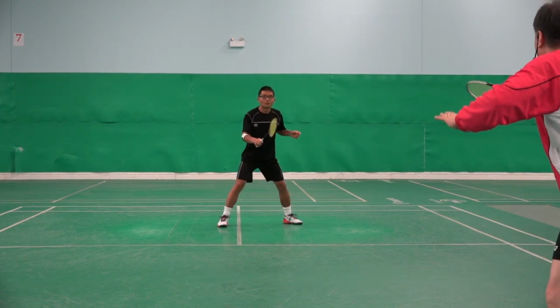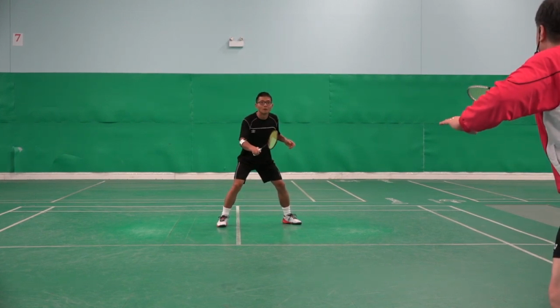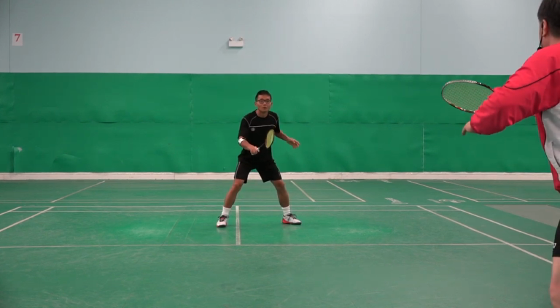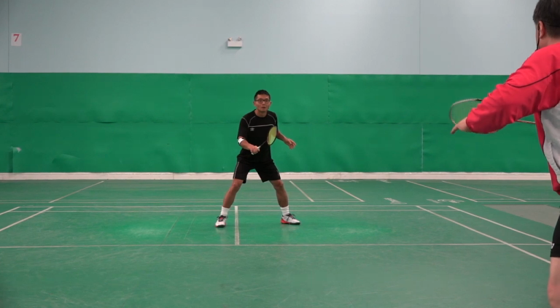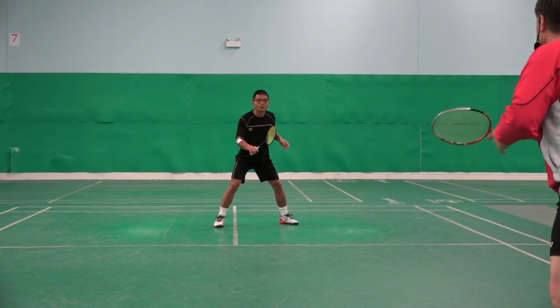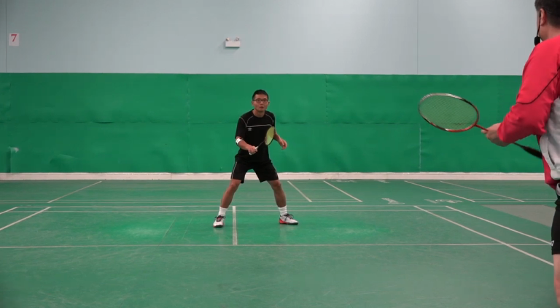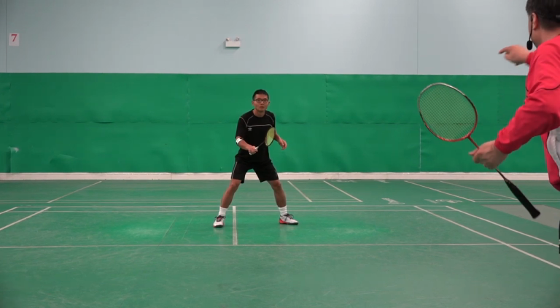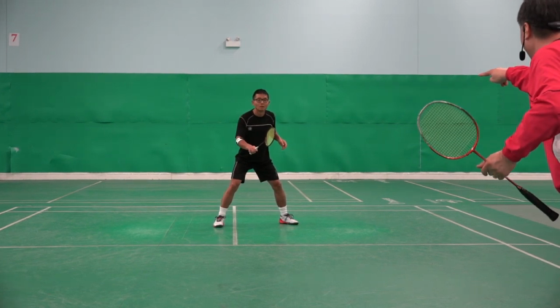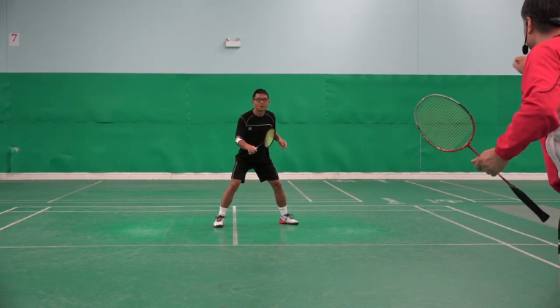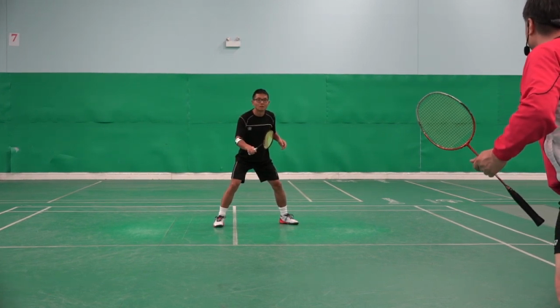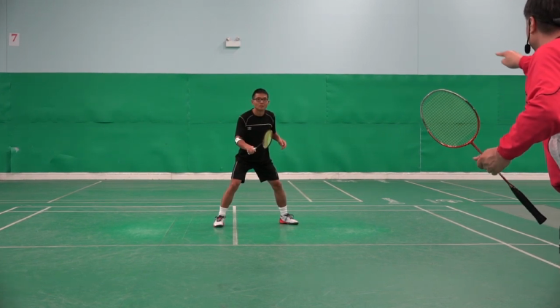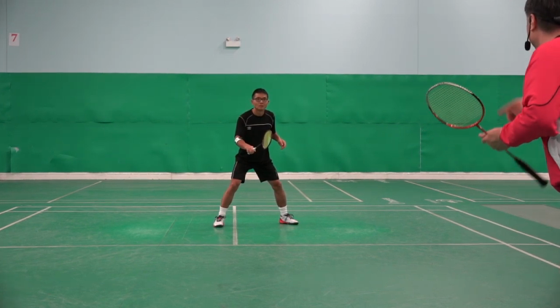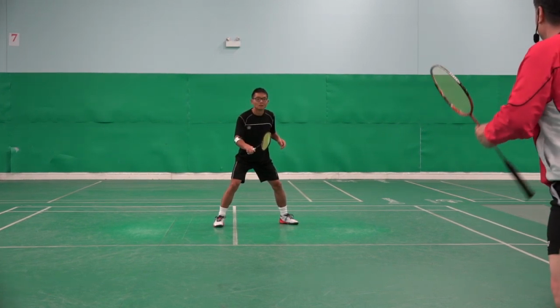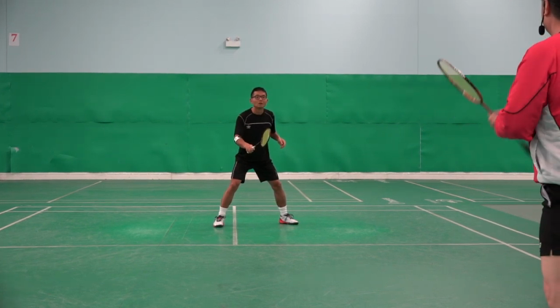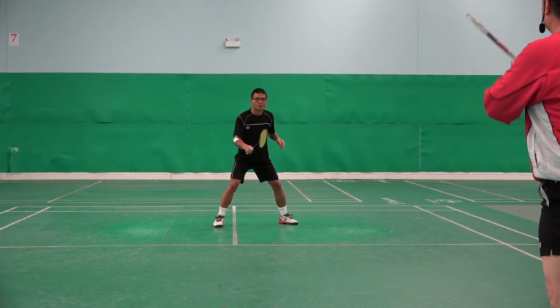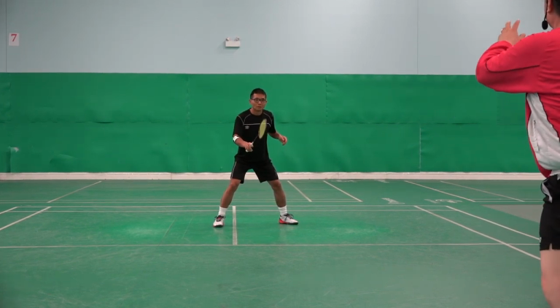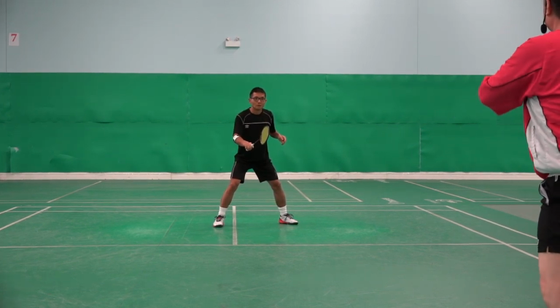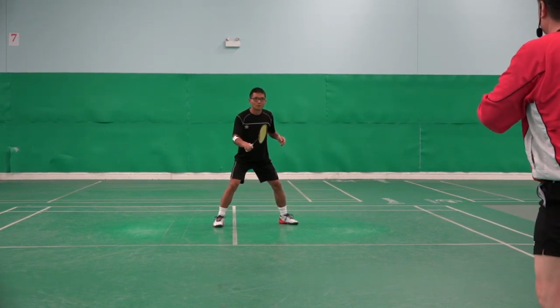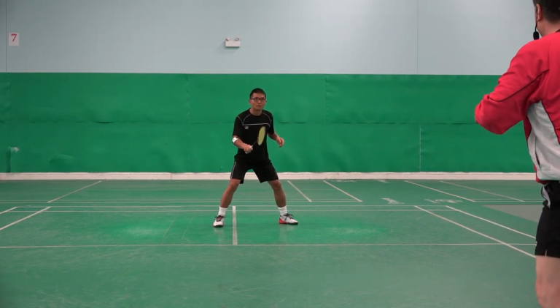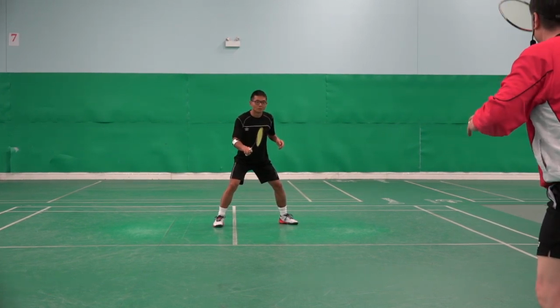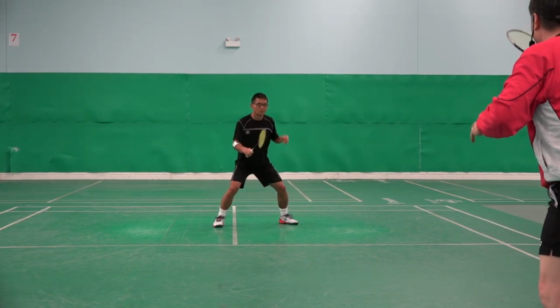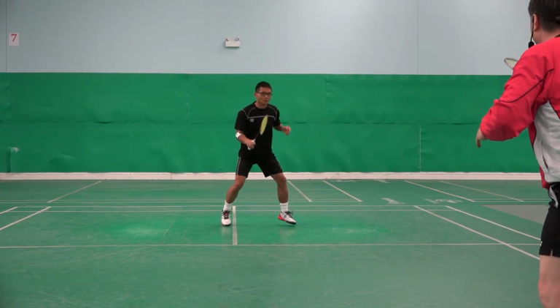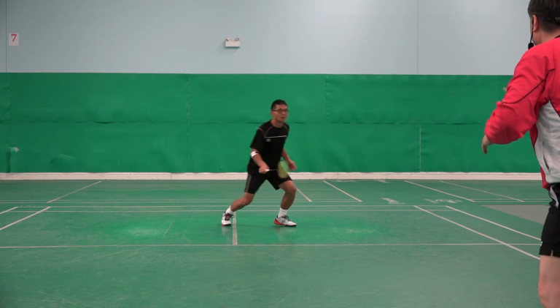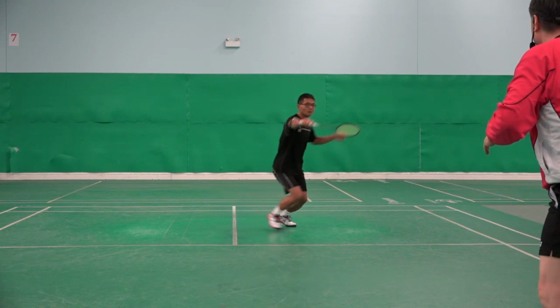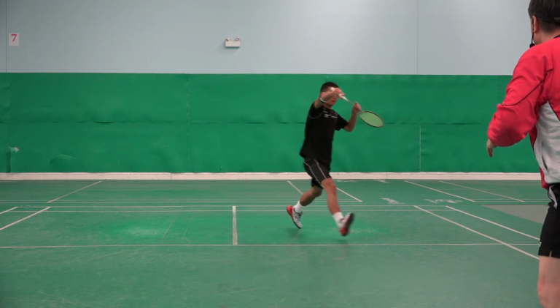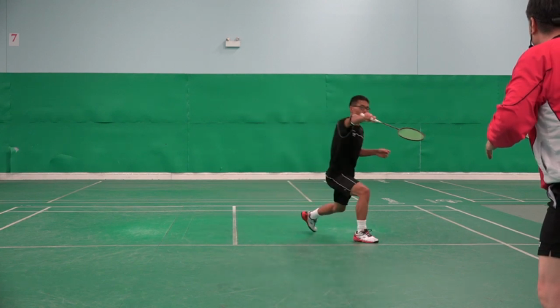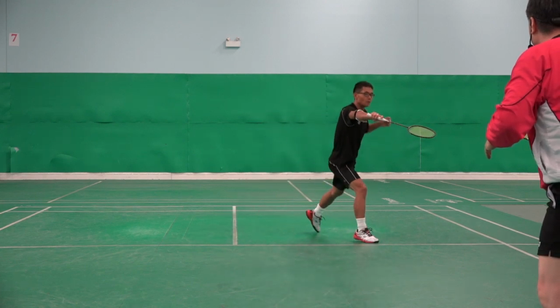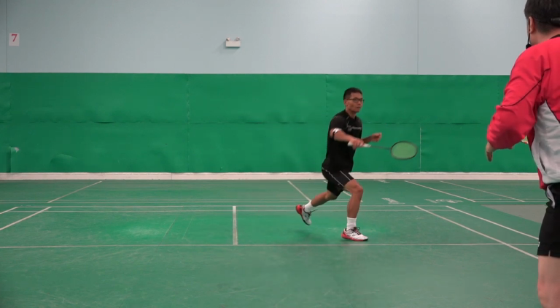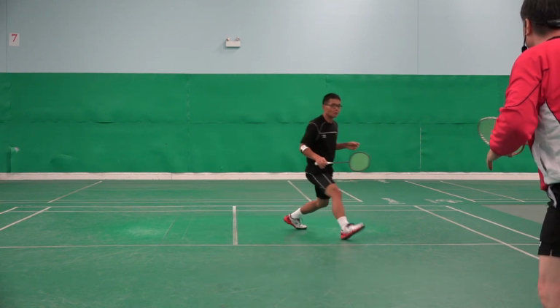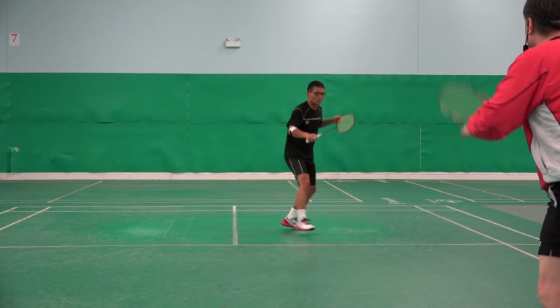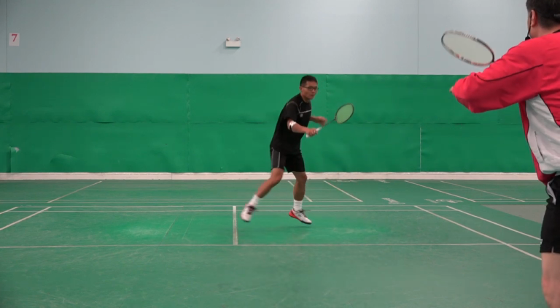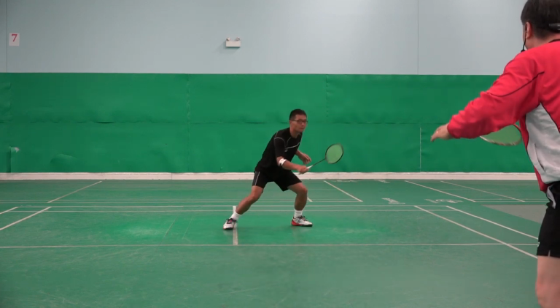Normal backhand net. One, two, three, four. Ready? Go. One, two, three, four.